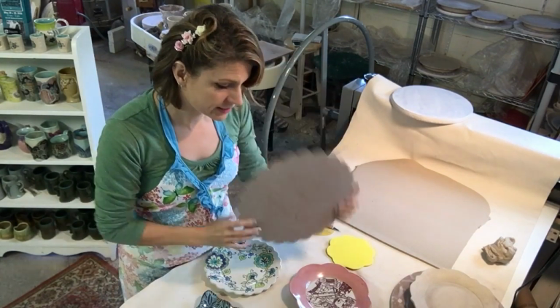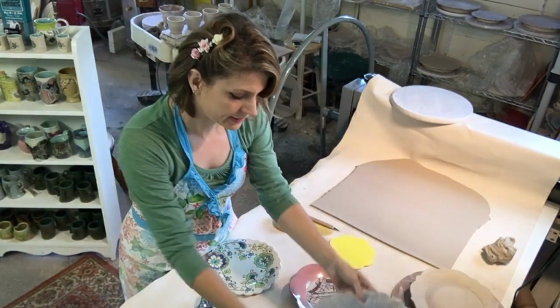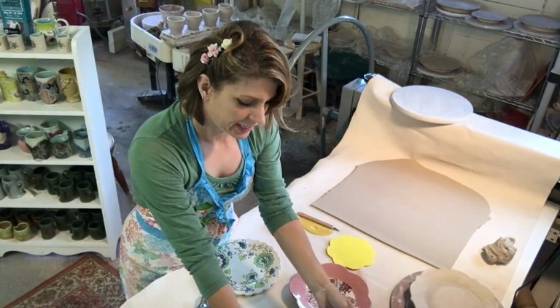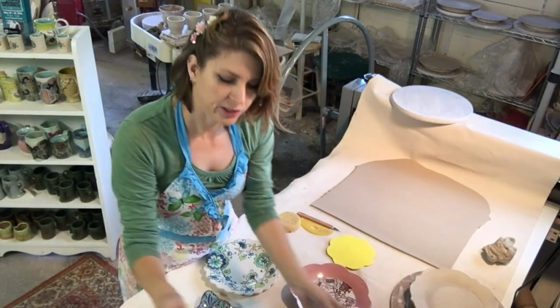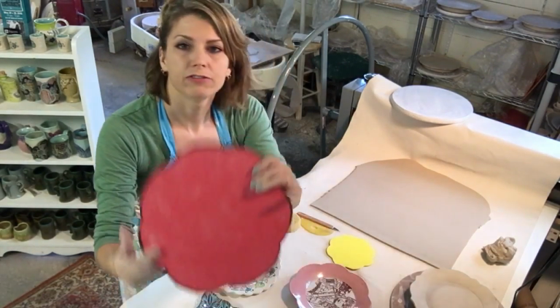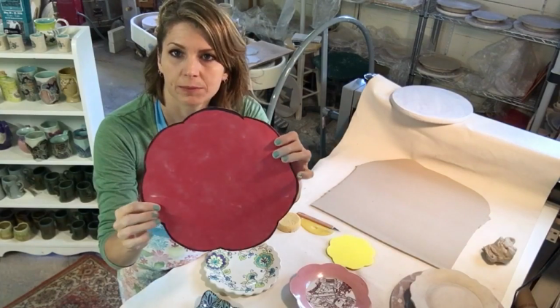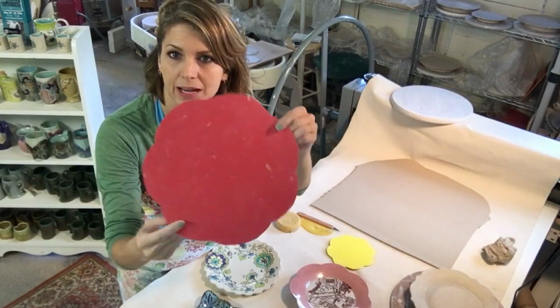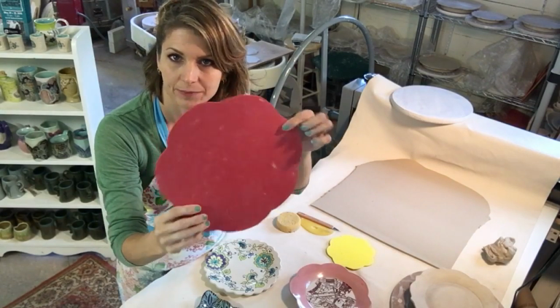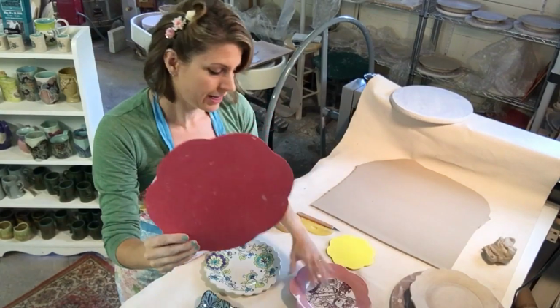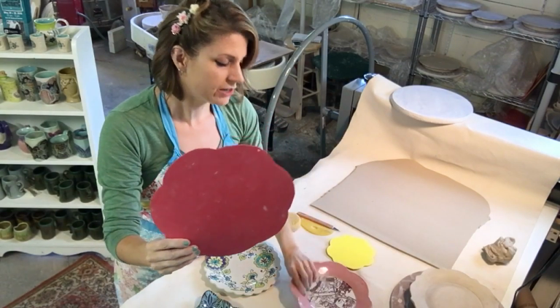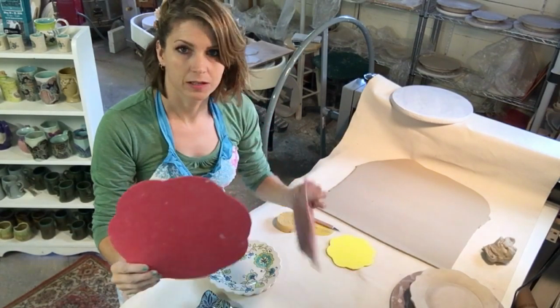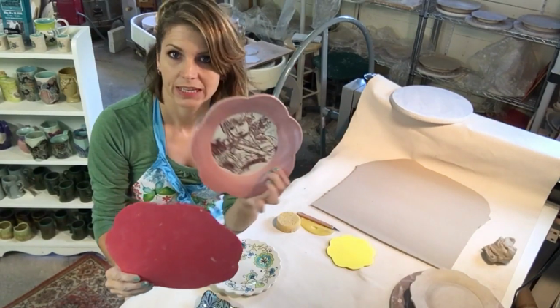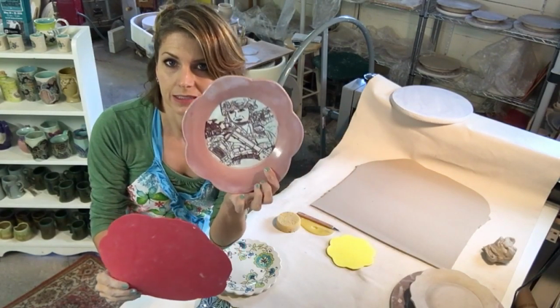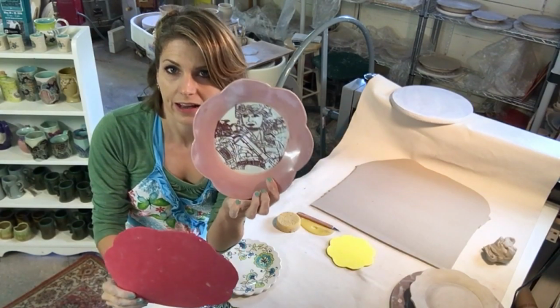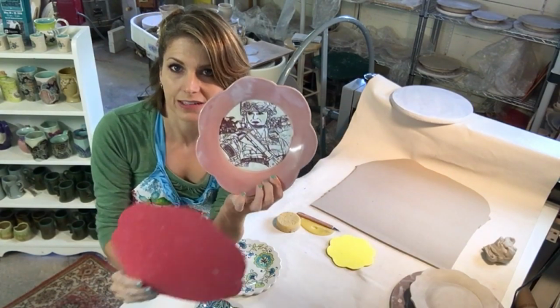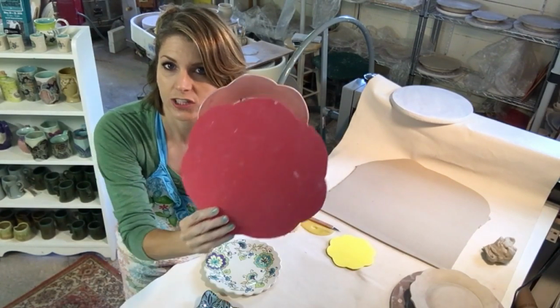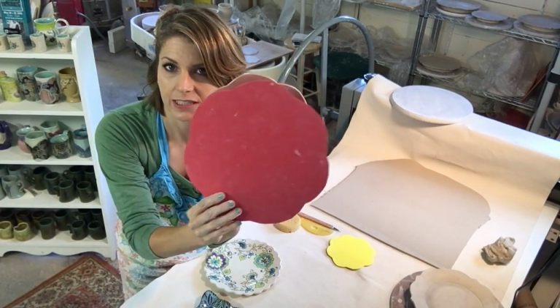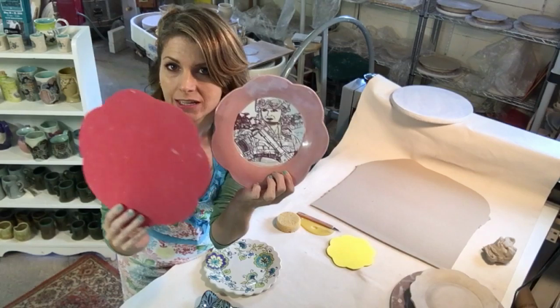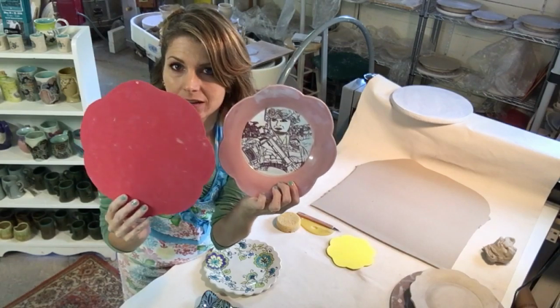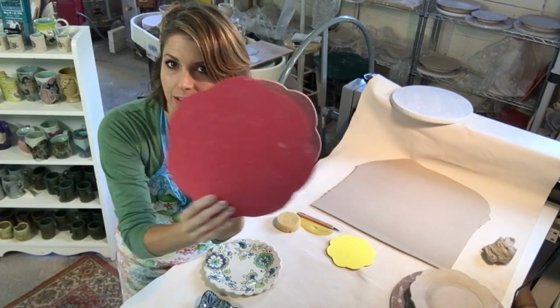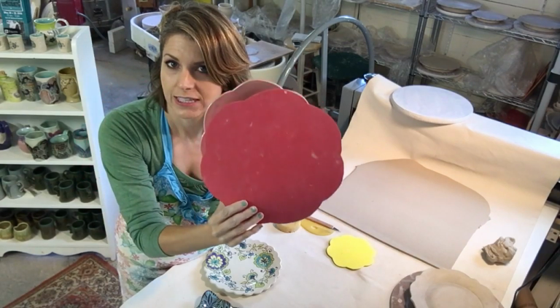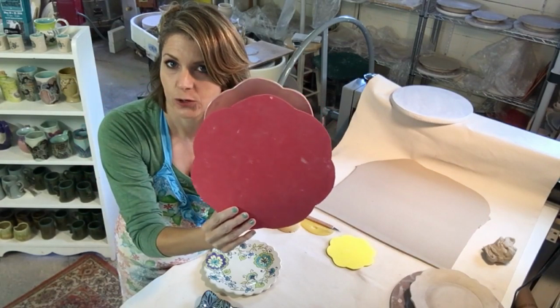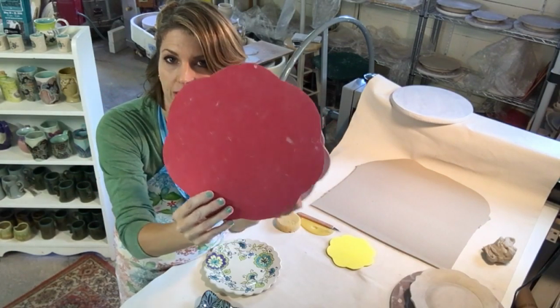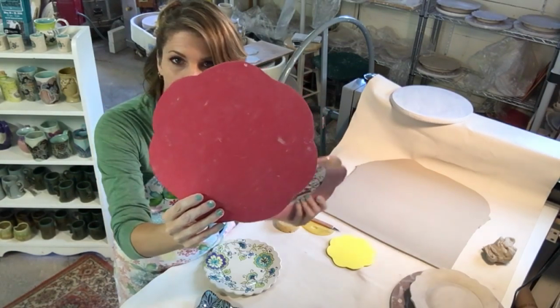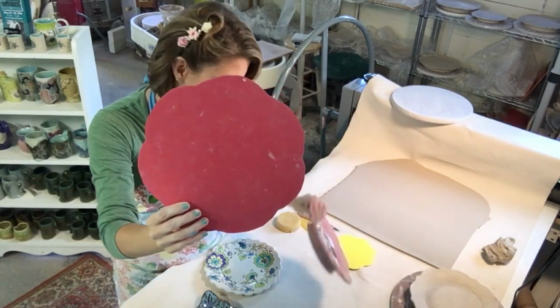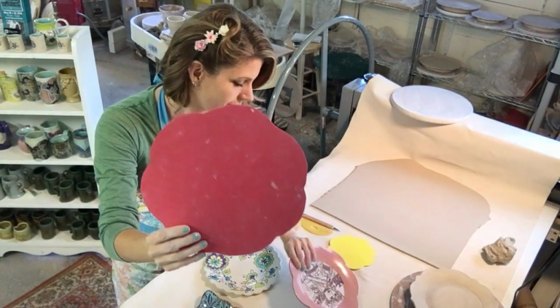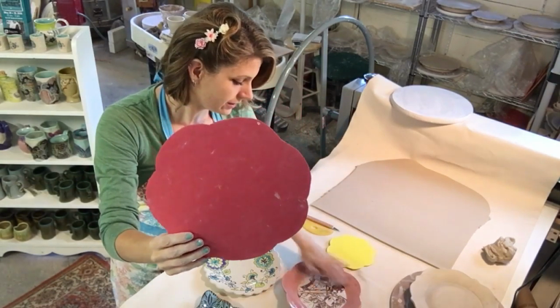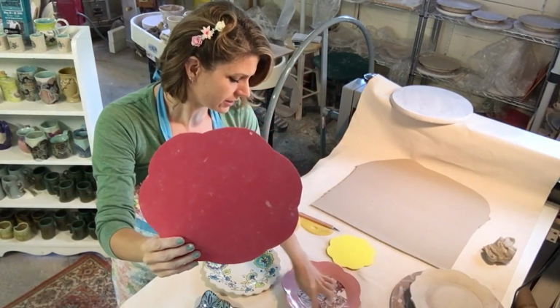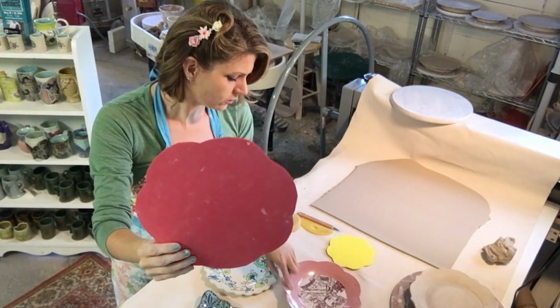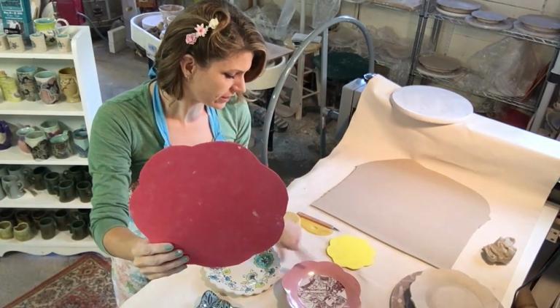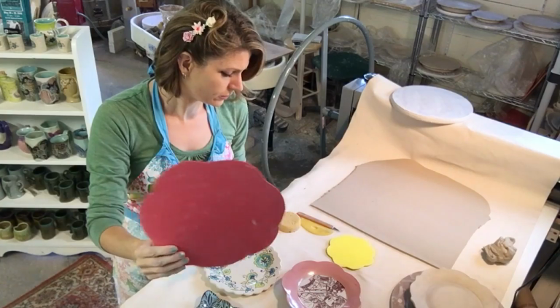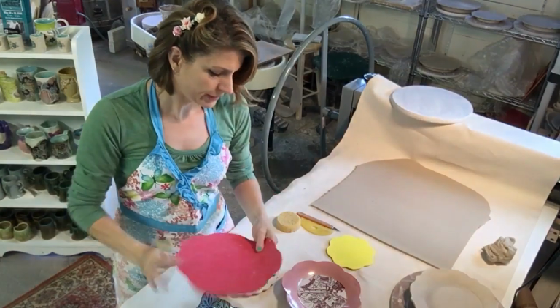Here's another craft foam template that I made. And here is the plate out of that. You can see it's a six, seven lobed plate.